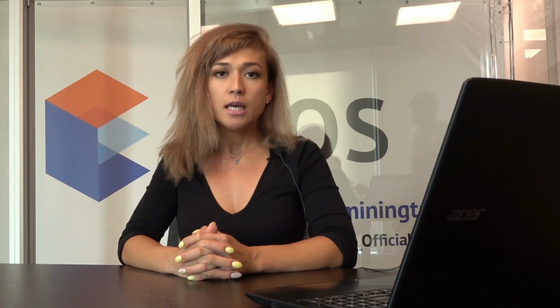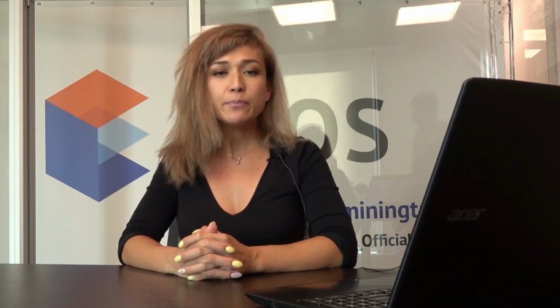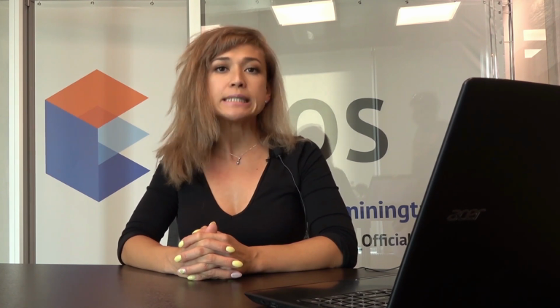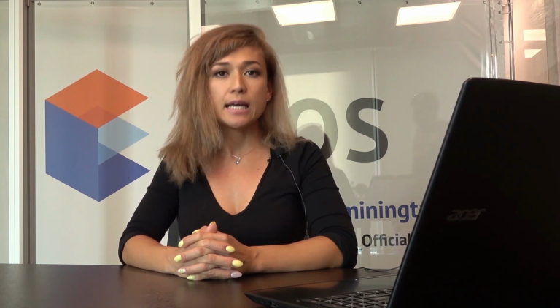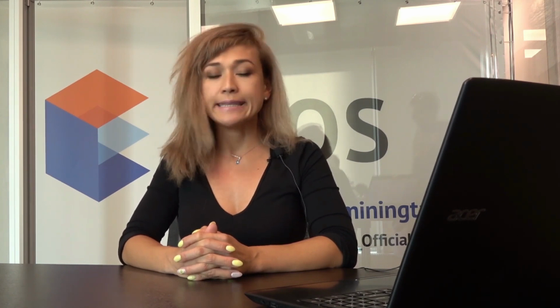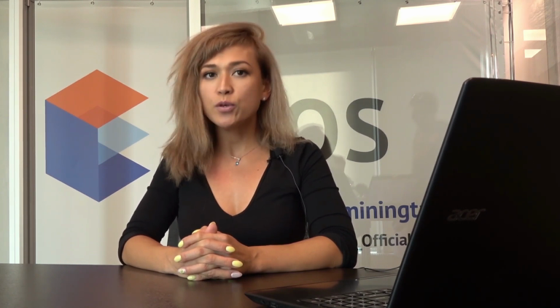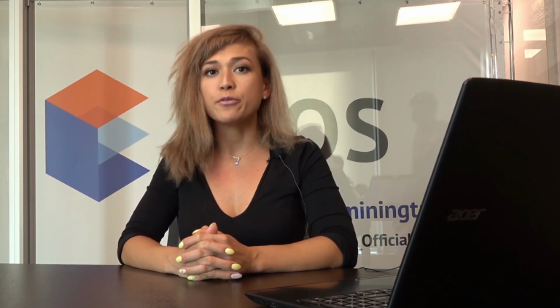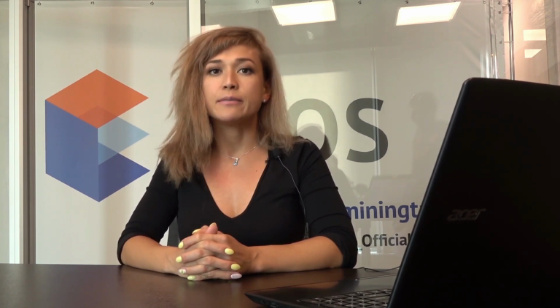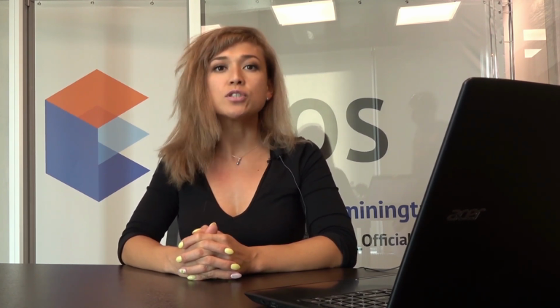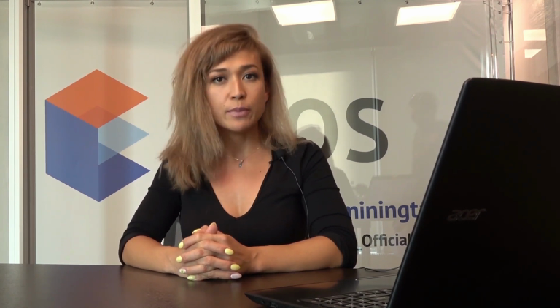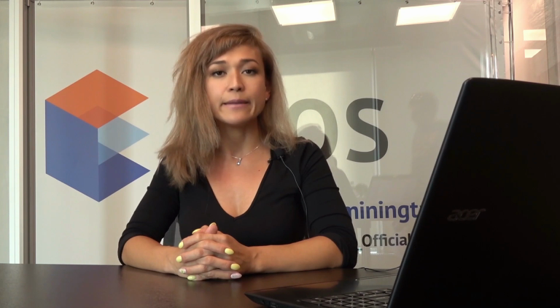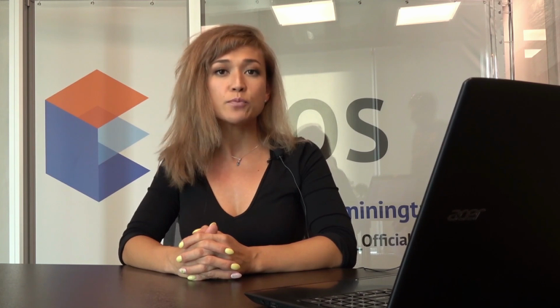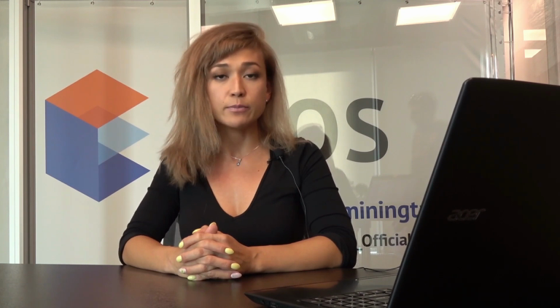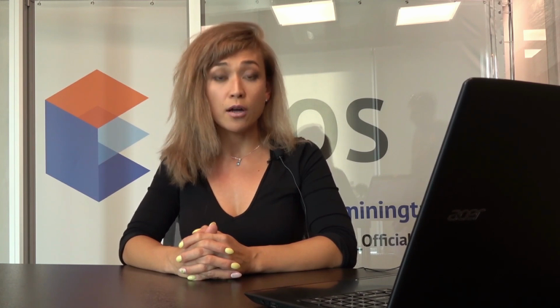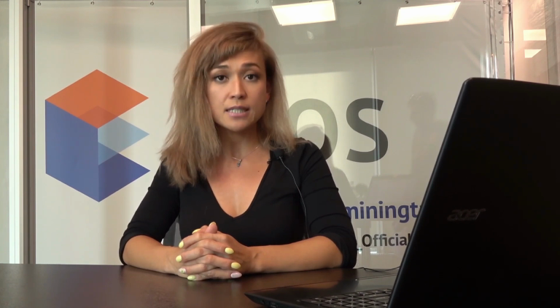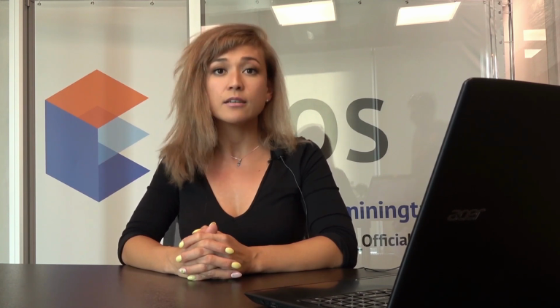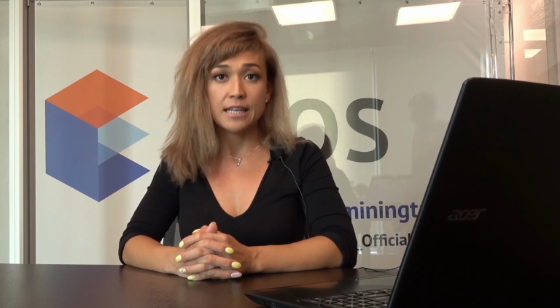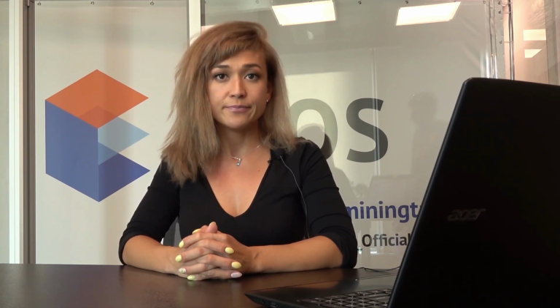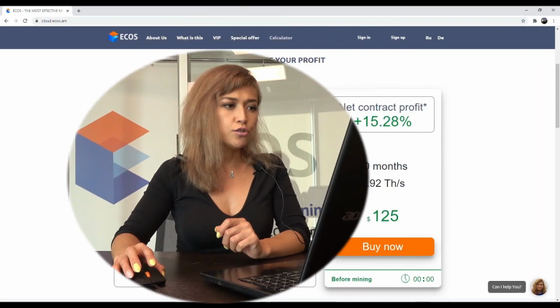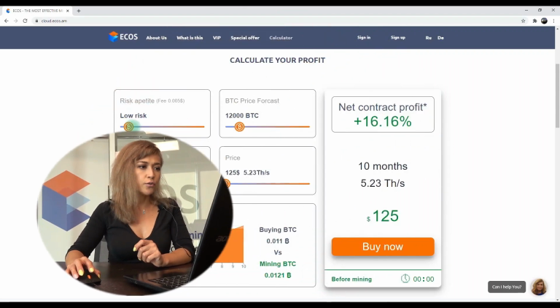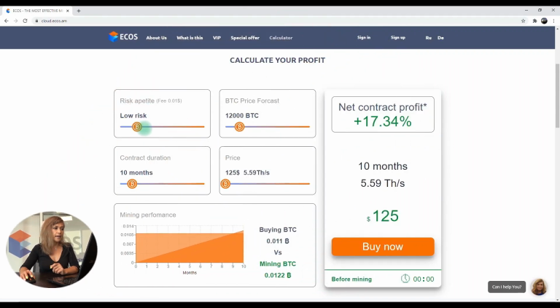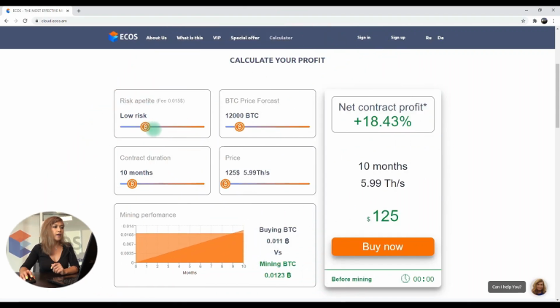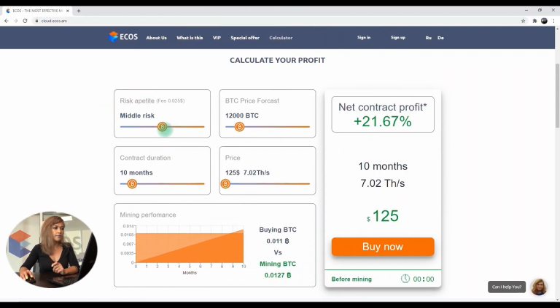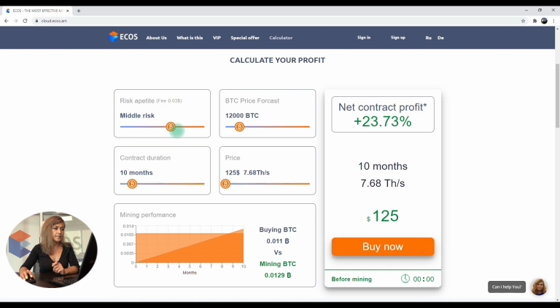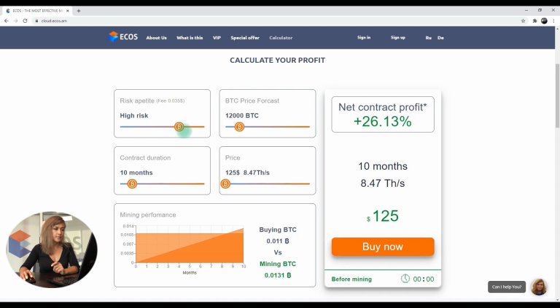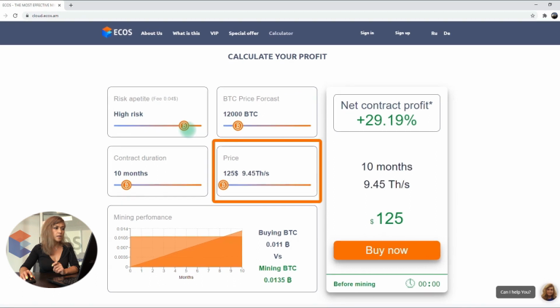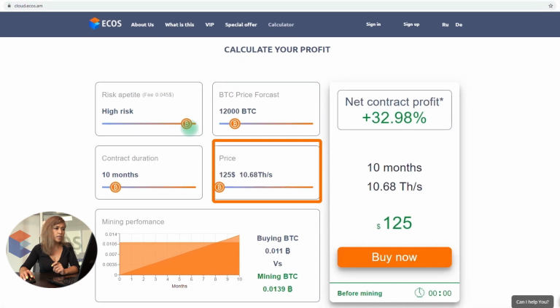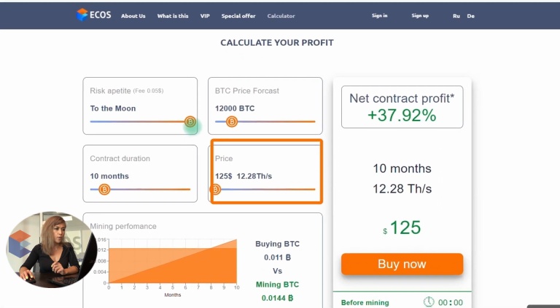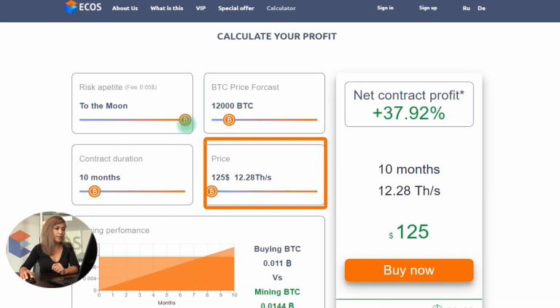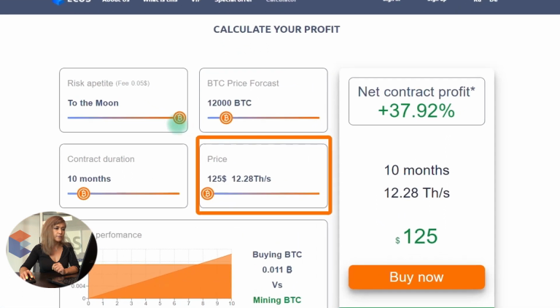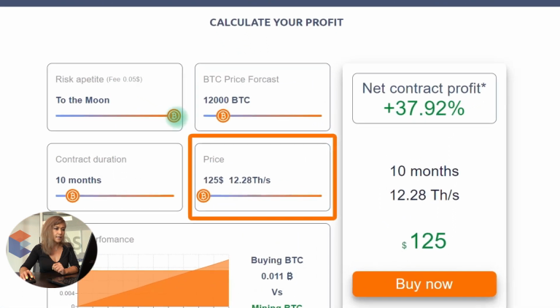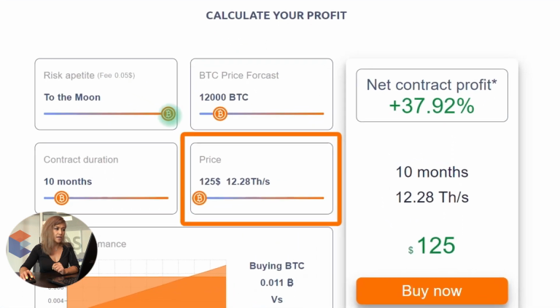The main point is that now you can generate the most suitable and the most profitable contracts yourself. You should note that the higher the risk is, the more hash power you may get for the same price.